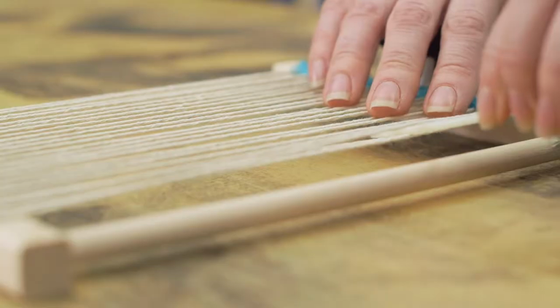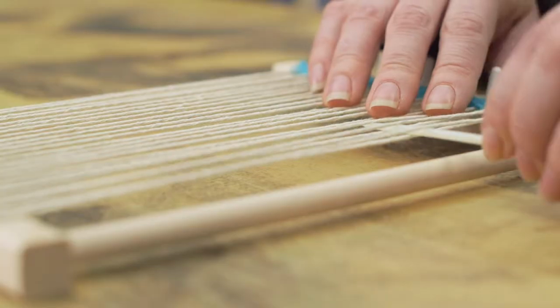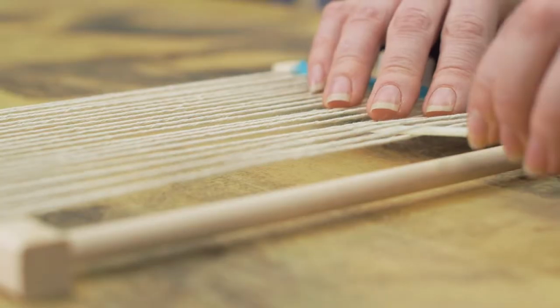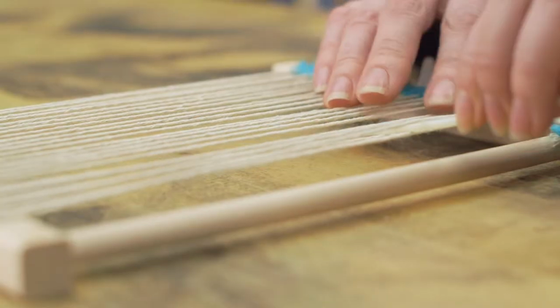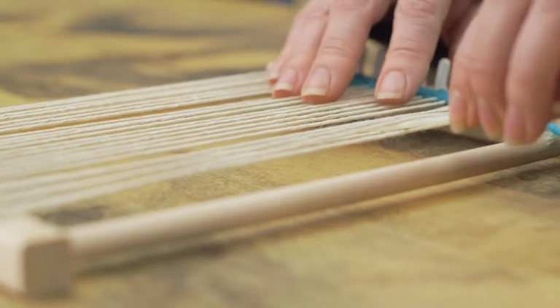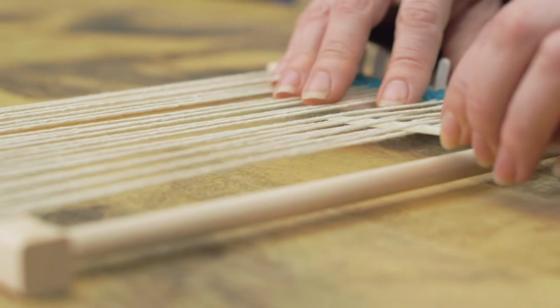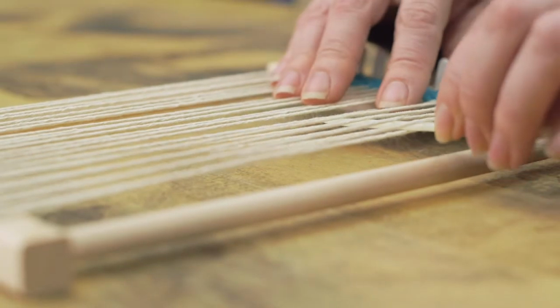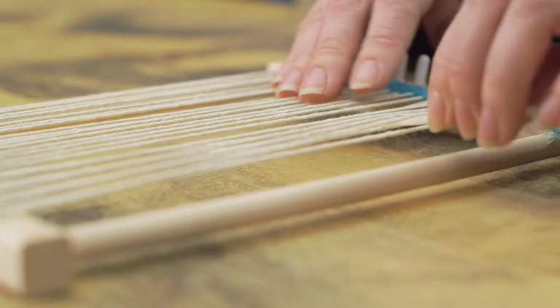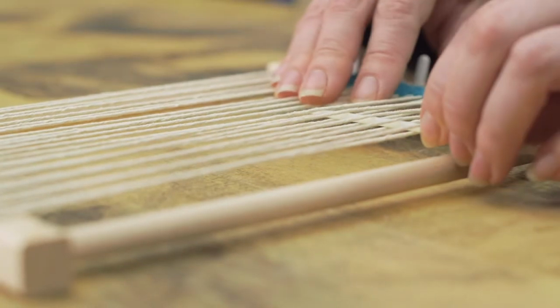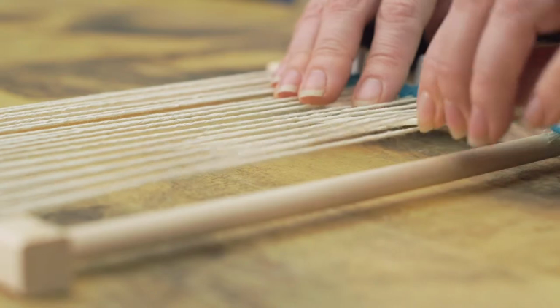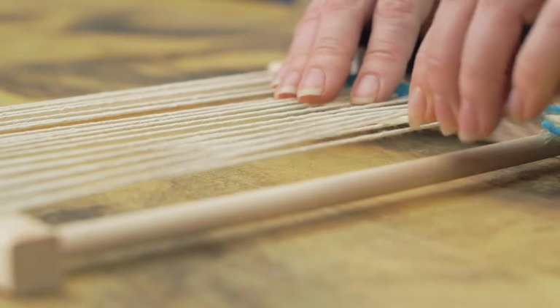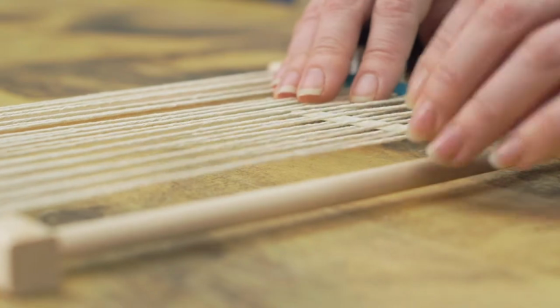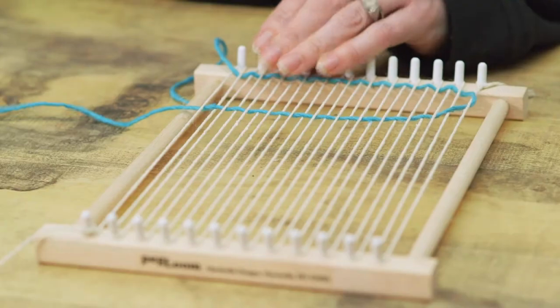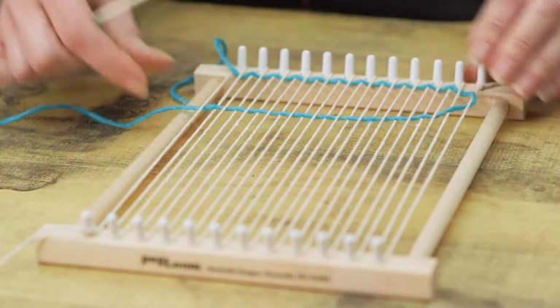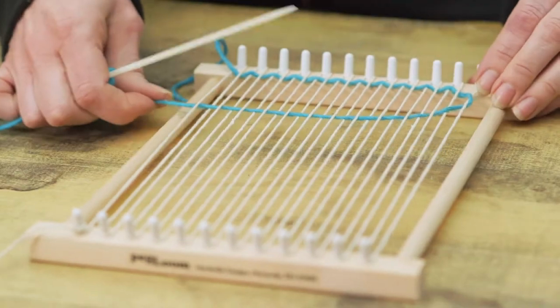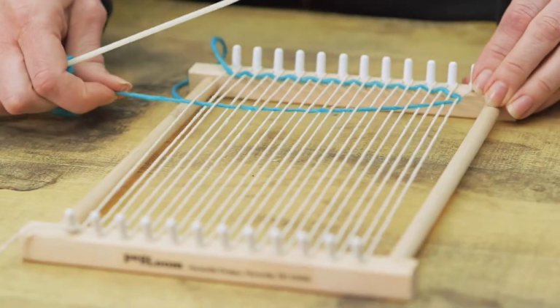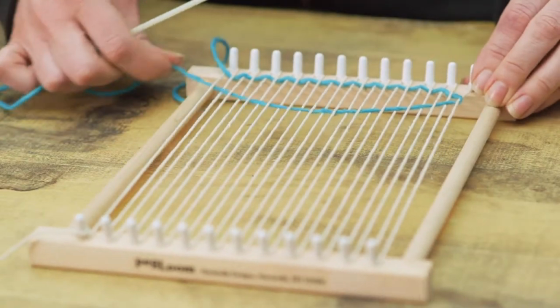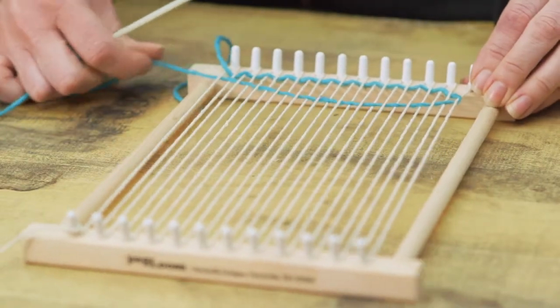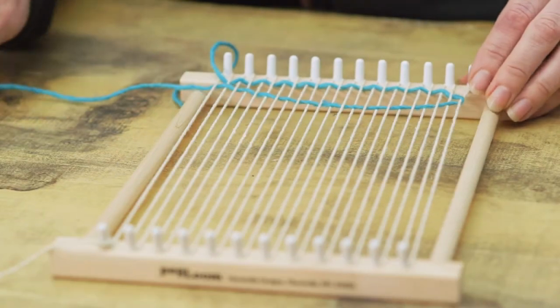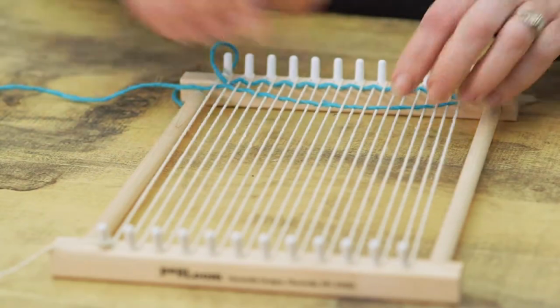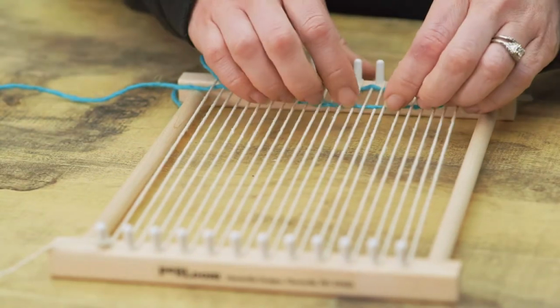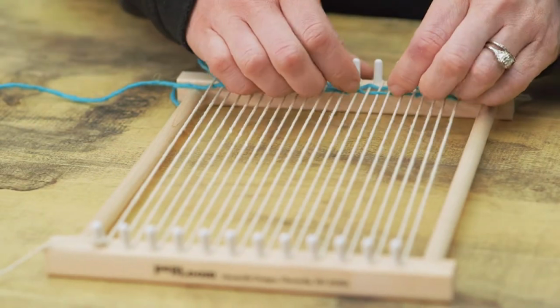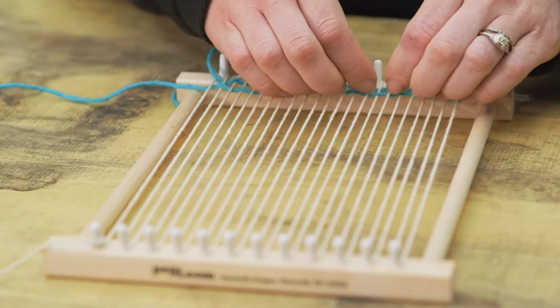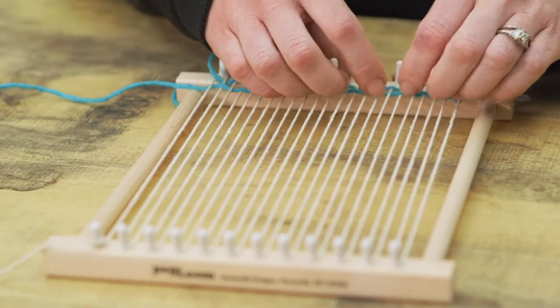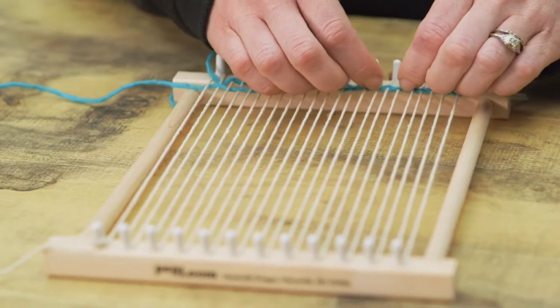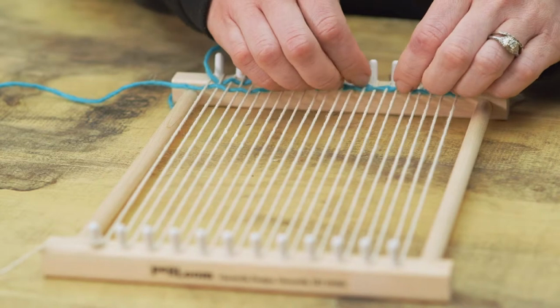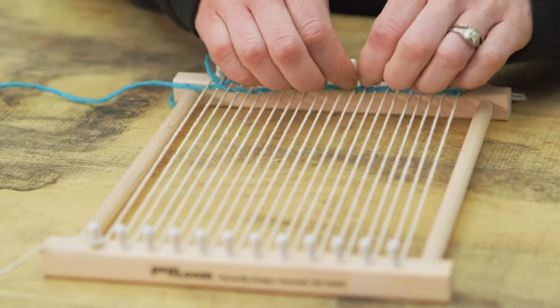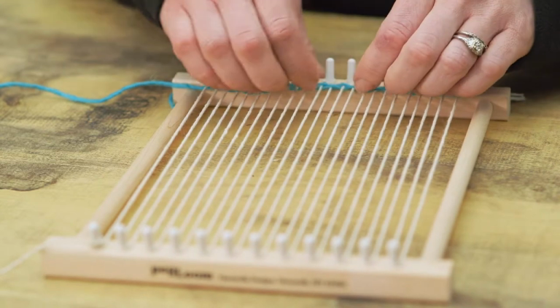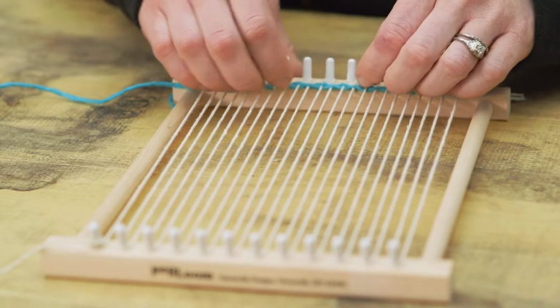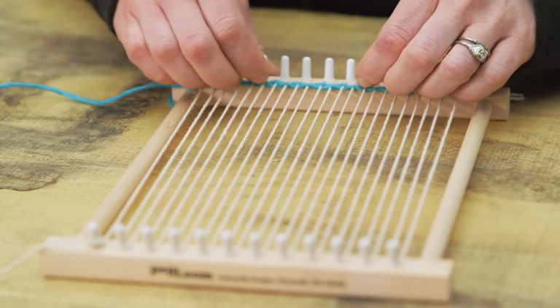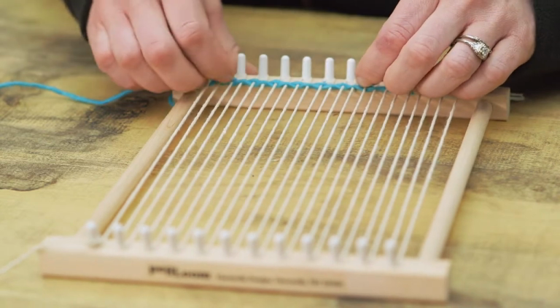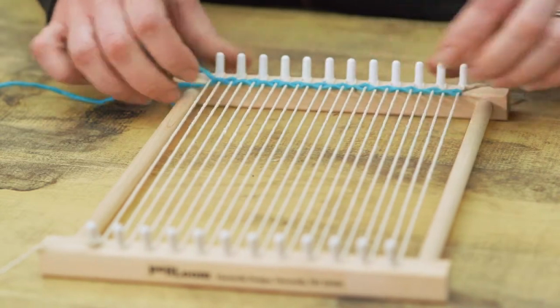On the second row we'll do the exact same thing, except alternate how we weave, so we'll go under the first thread, over the second, under the third, and so on. Keep going until you're finished.